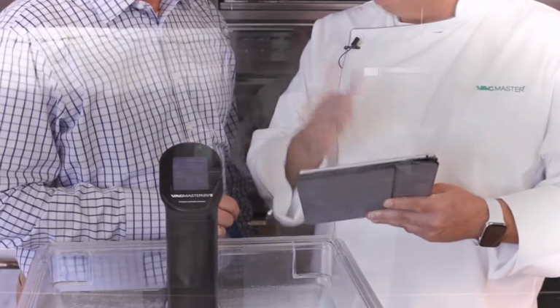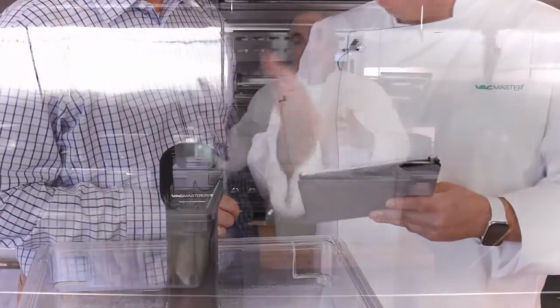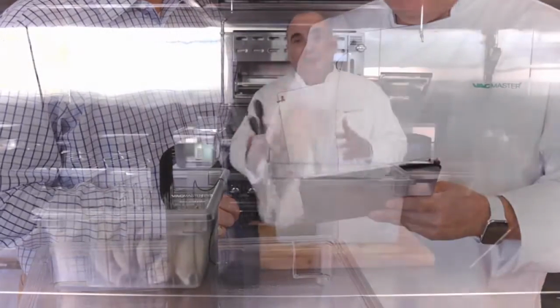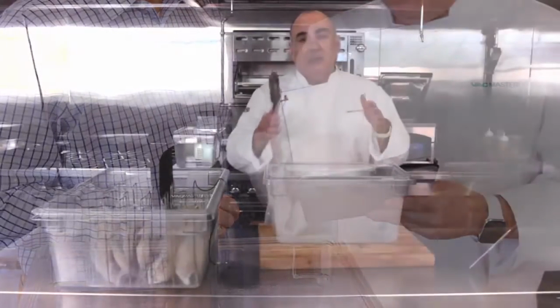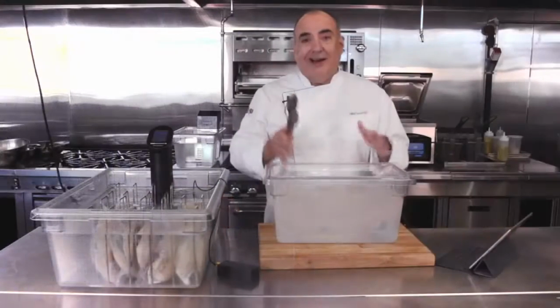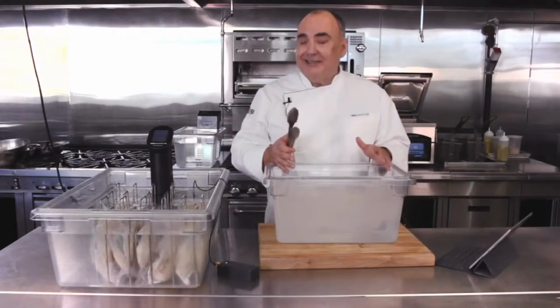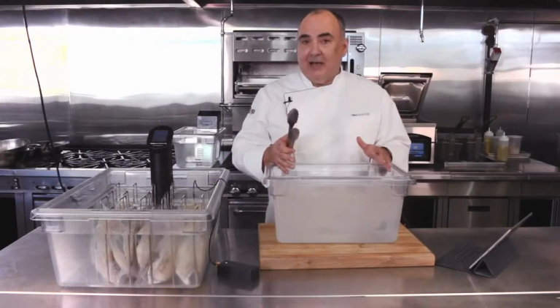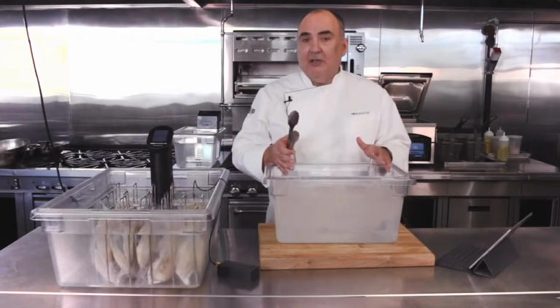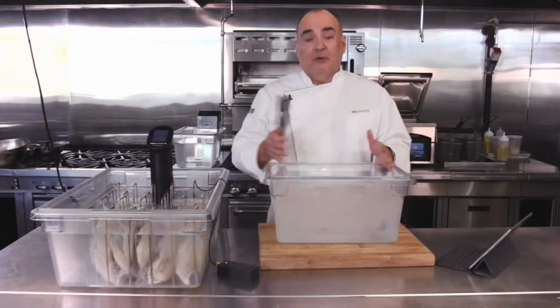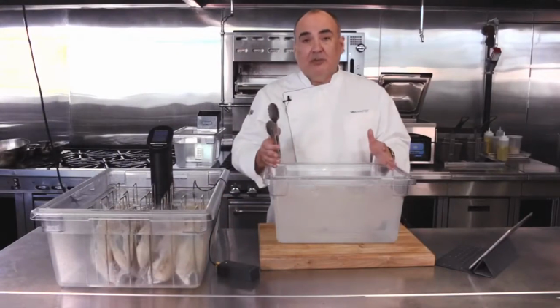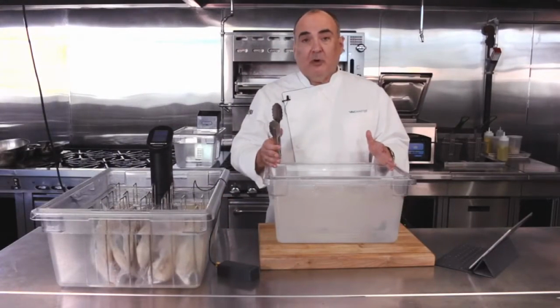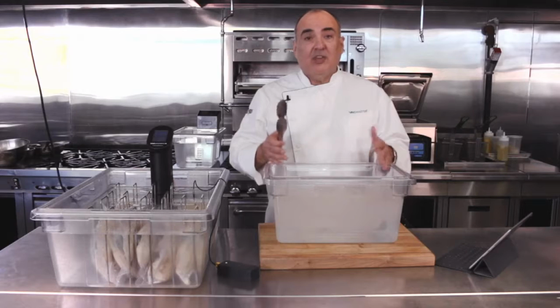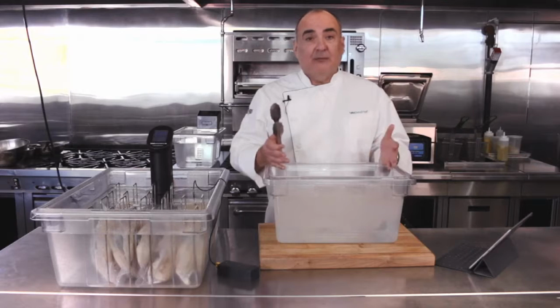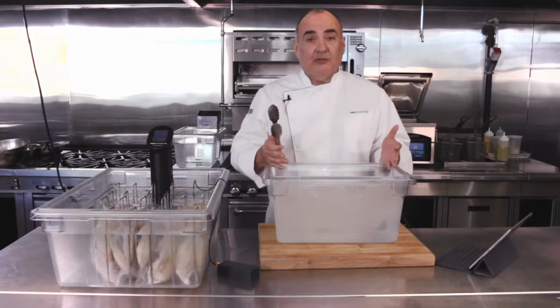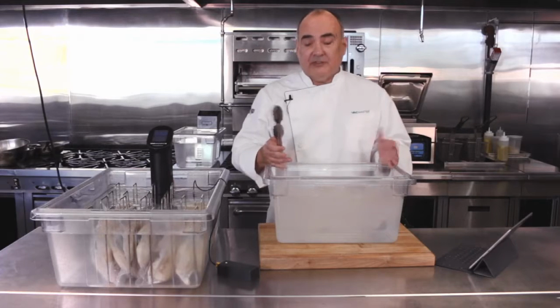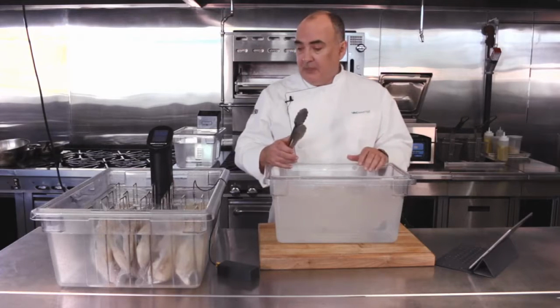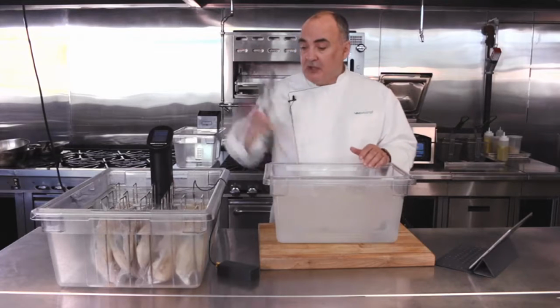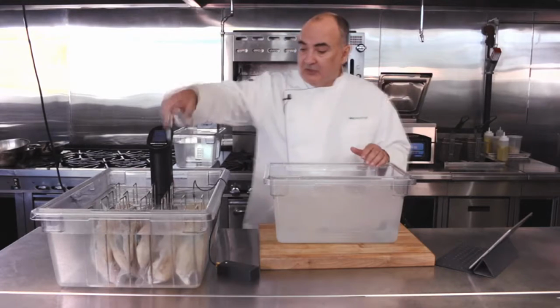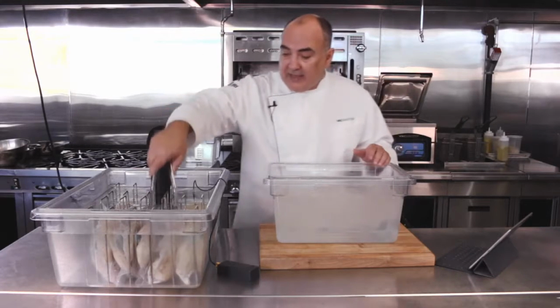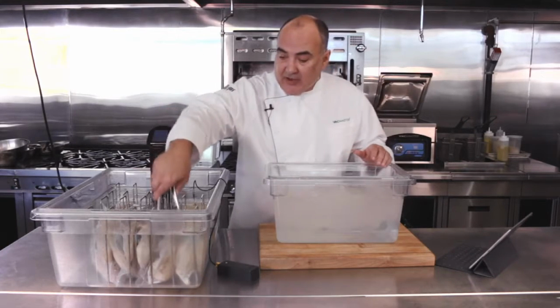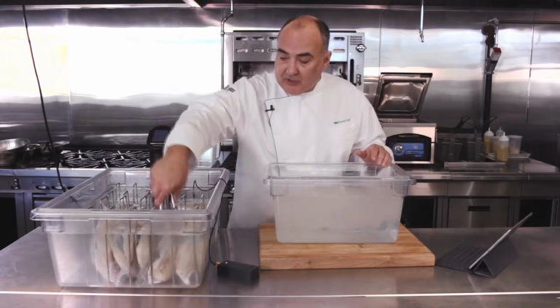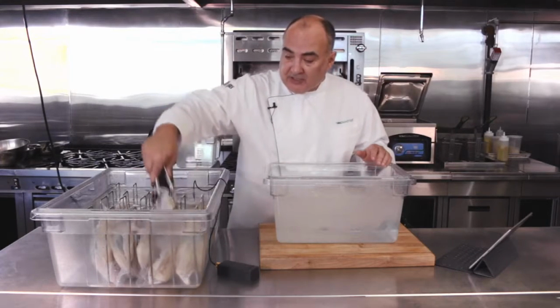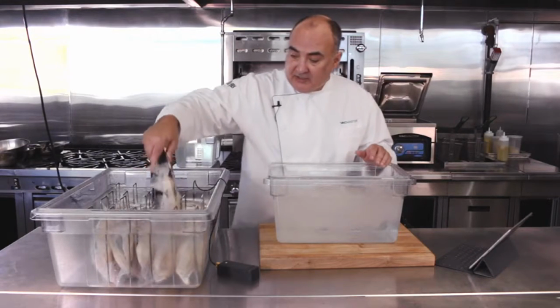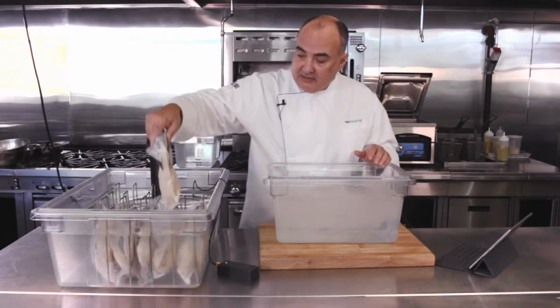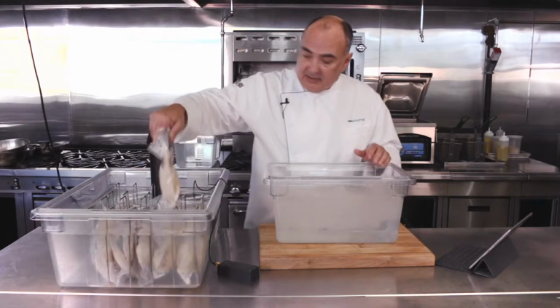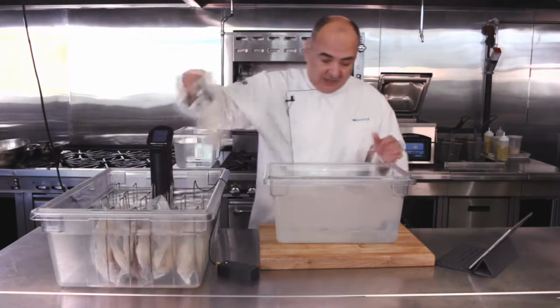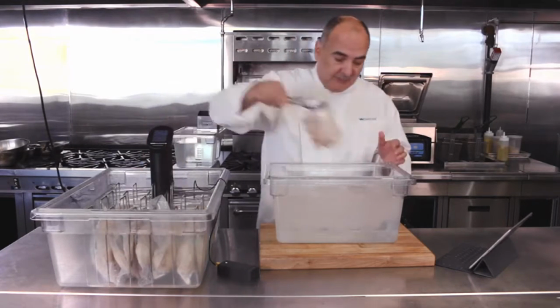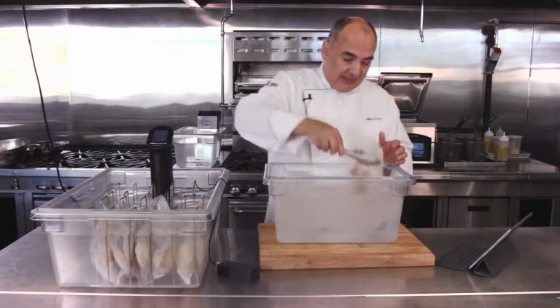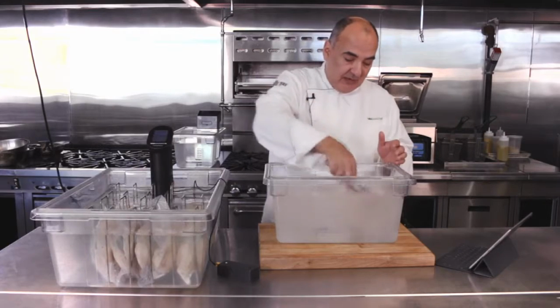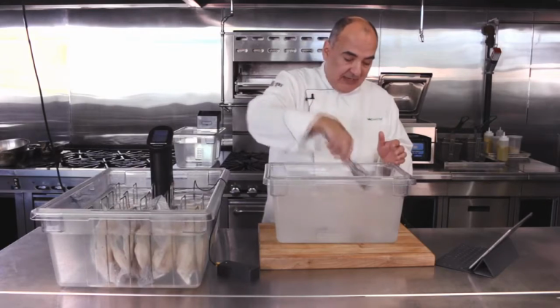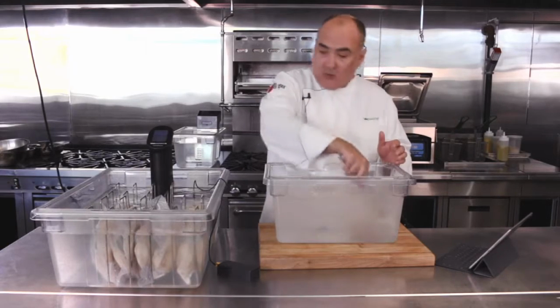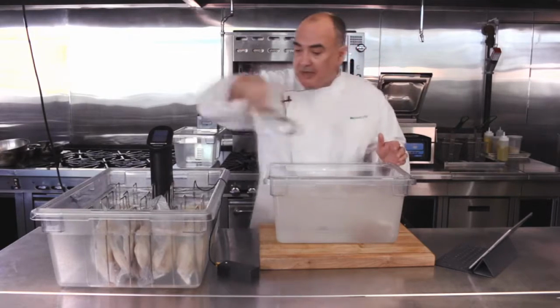When we remove the chicken, we'll ice it down for long-term storage and for service. Go ahead and grab your cooked chickens and gently place them directly in the water bath.